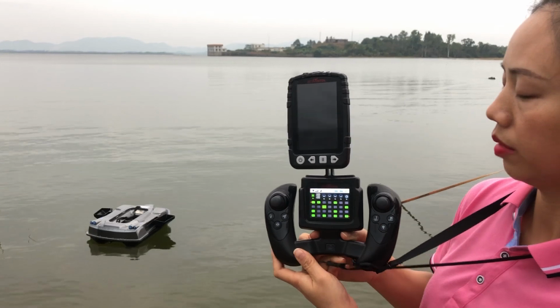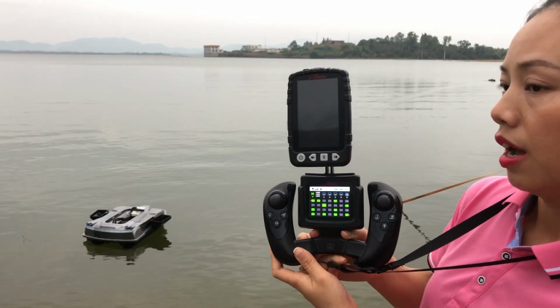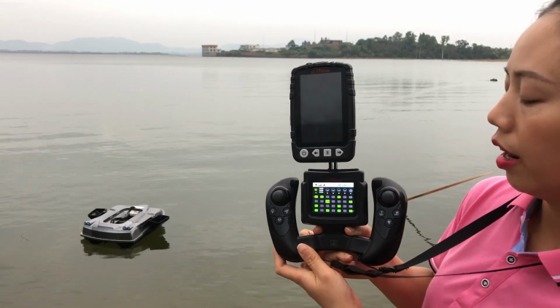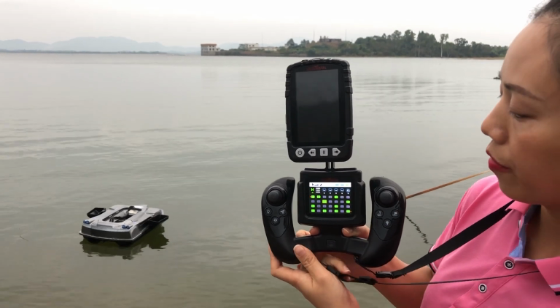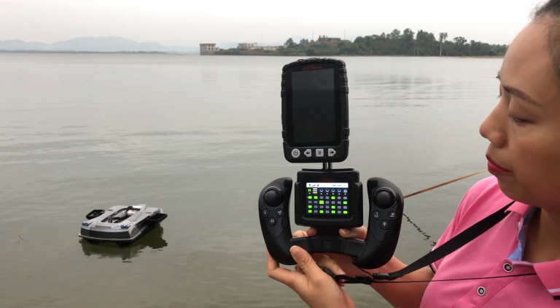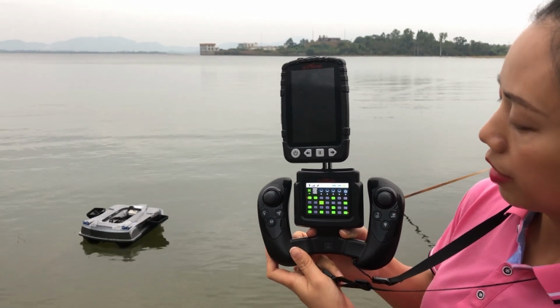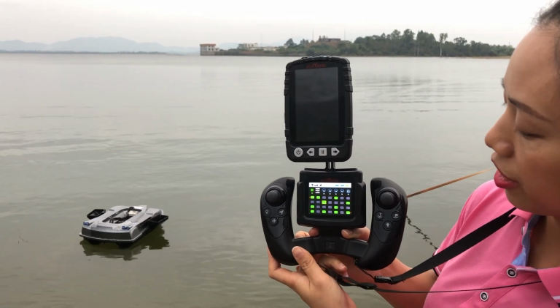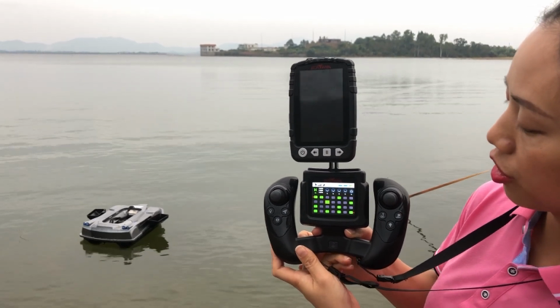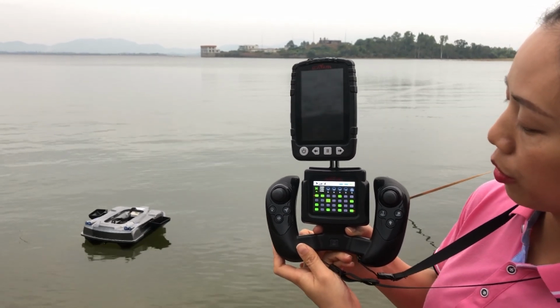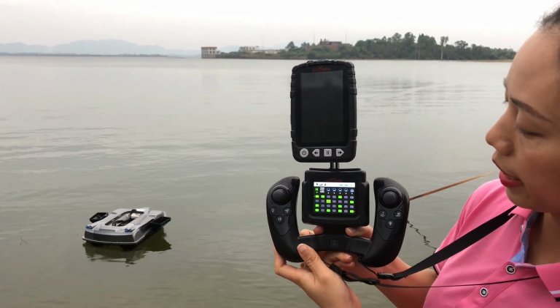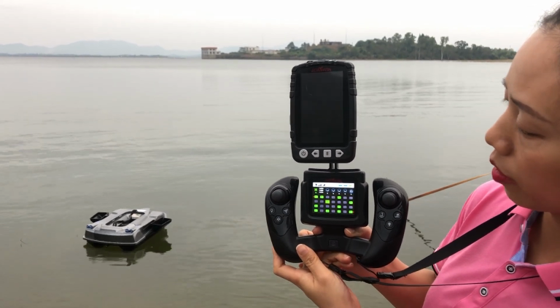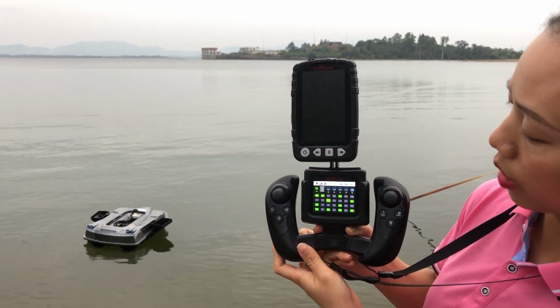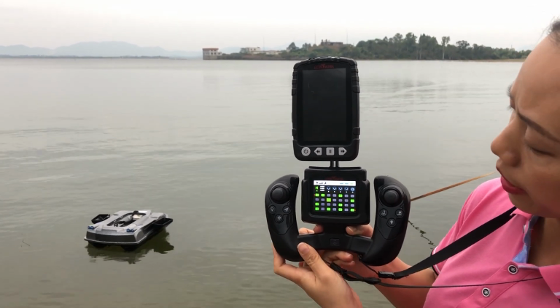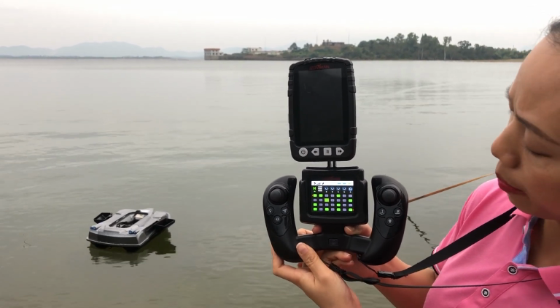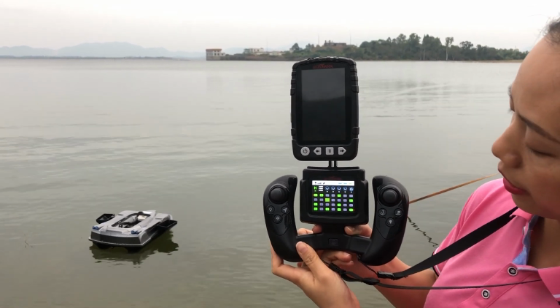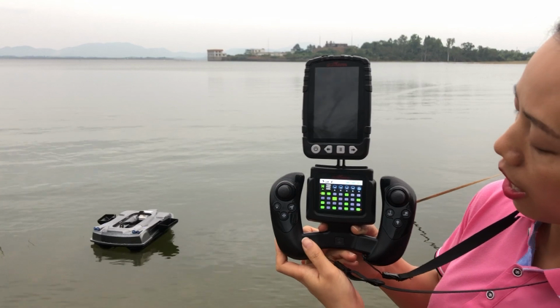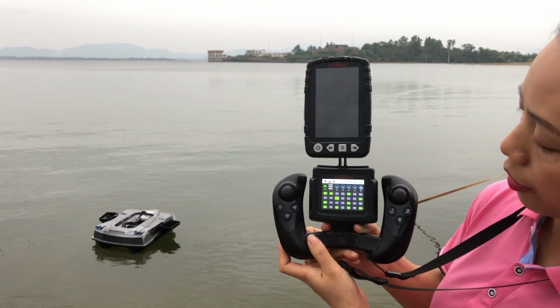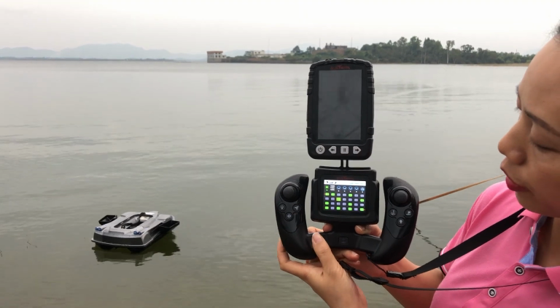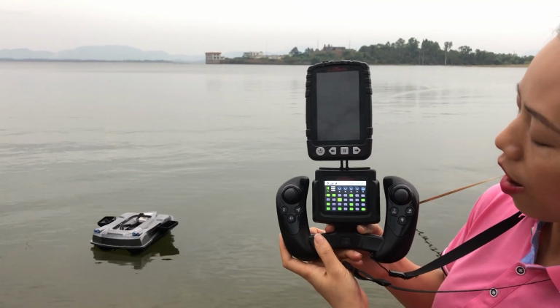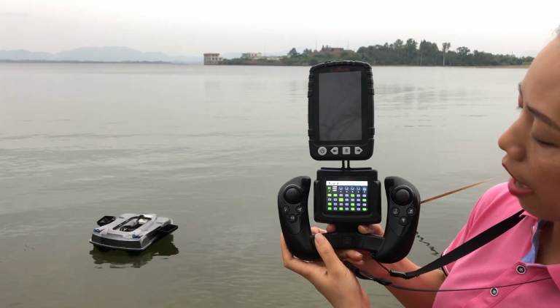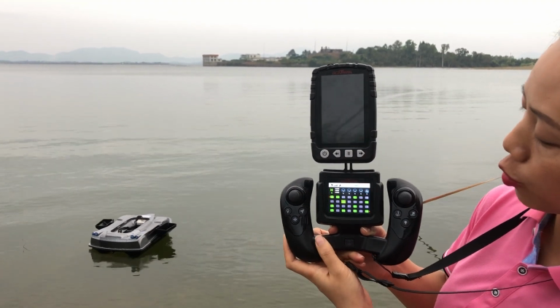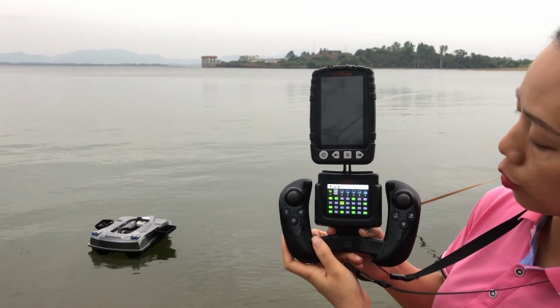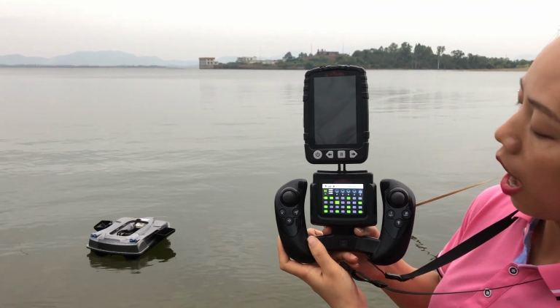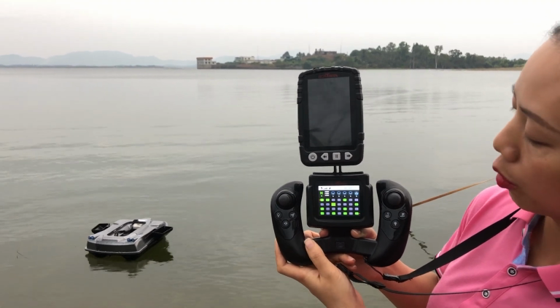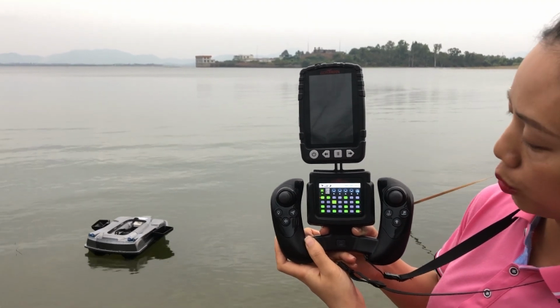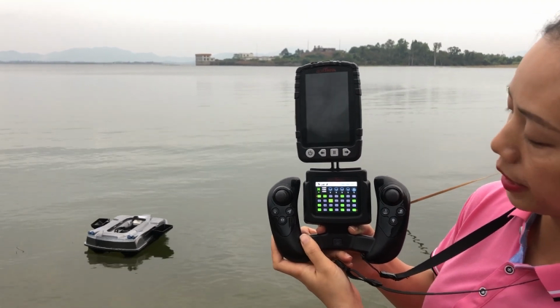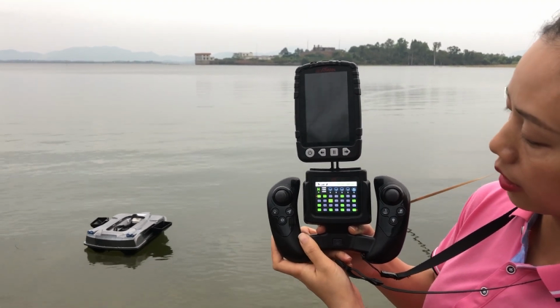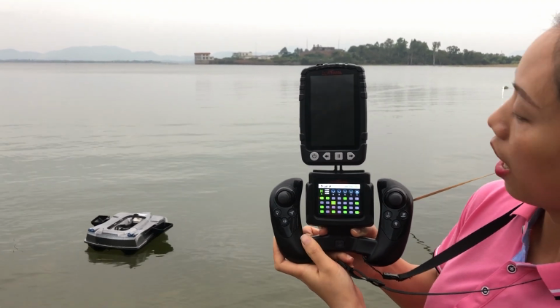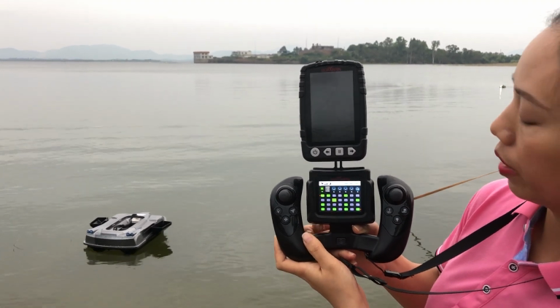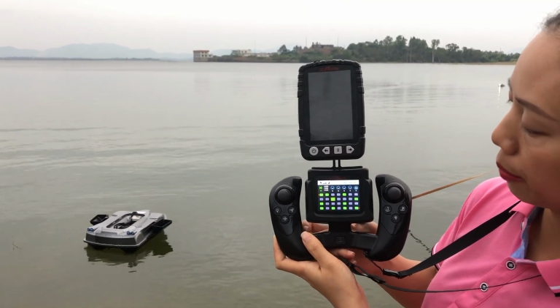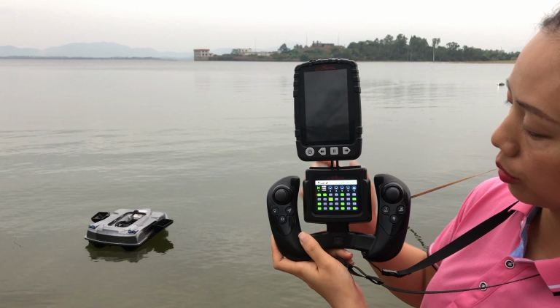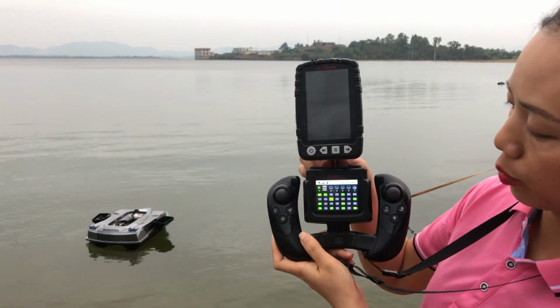Hello everyone, this is Shenzhen Botman Technology Company Limited. In this video I will introduce how to reset our leader pro series.